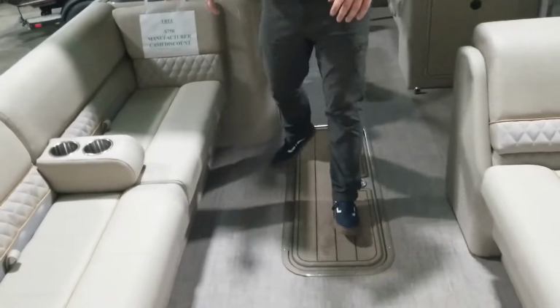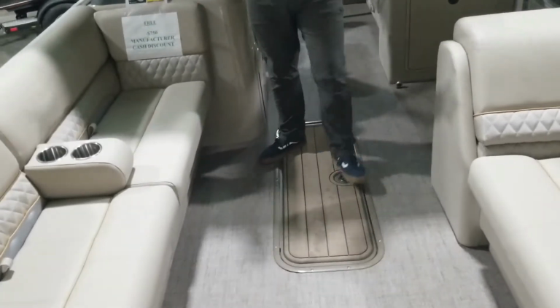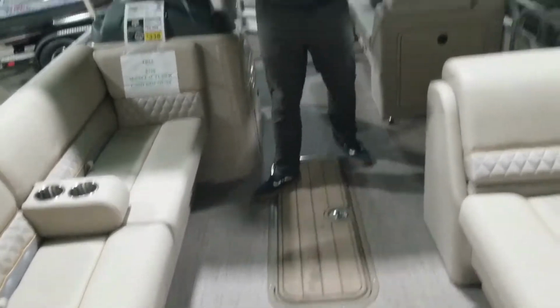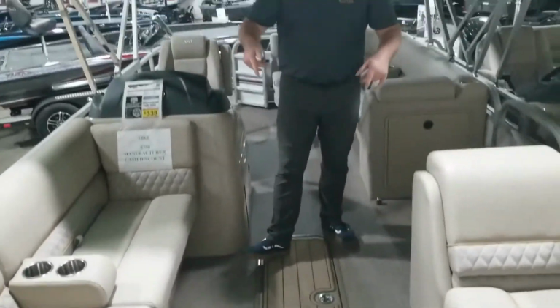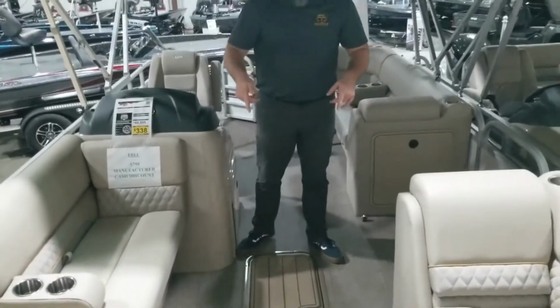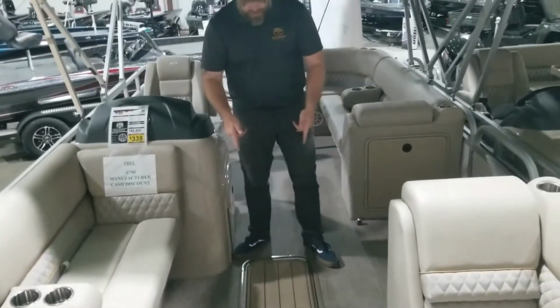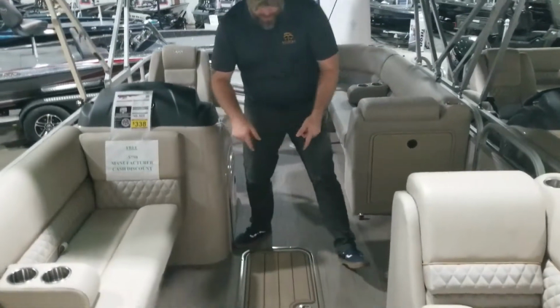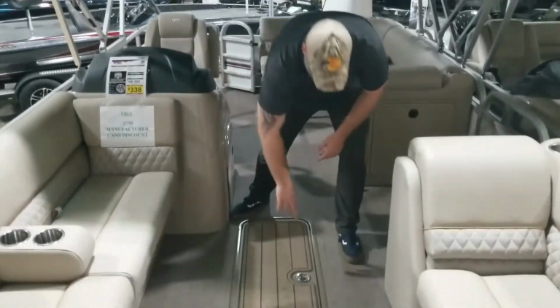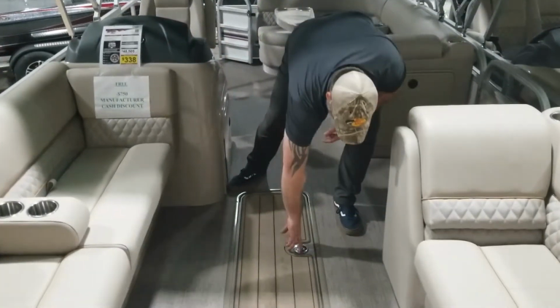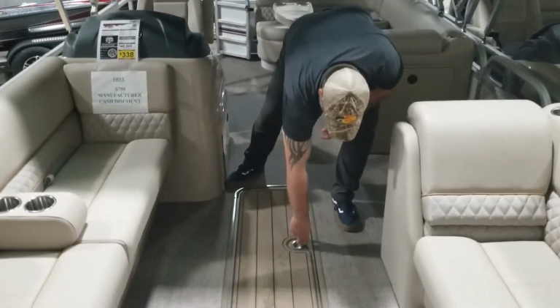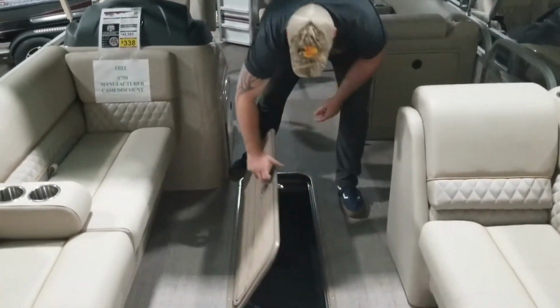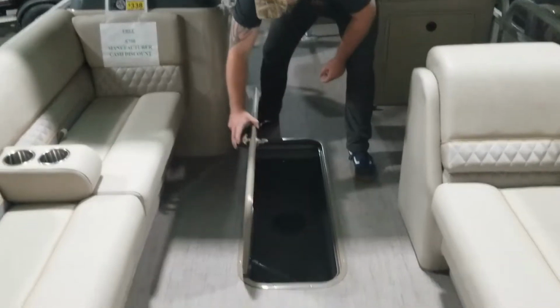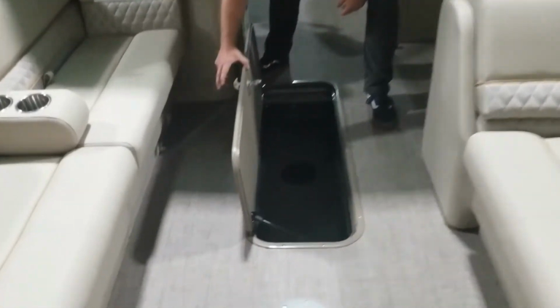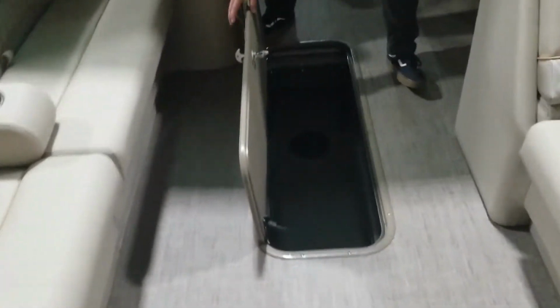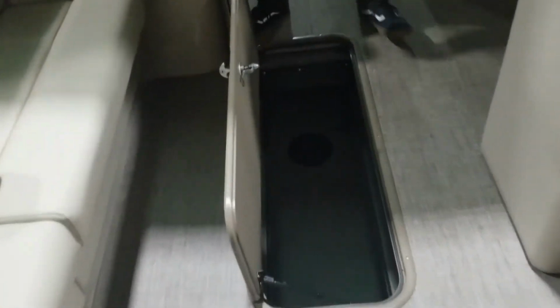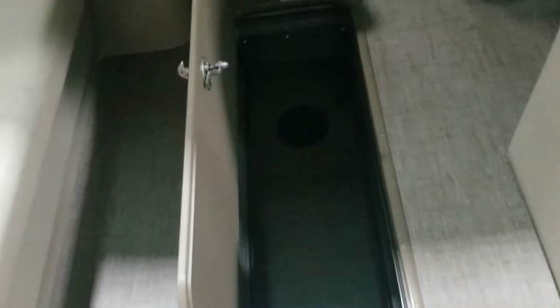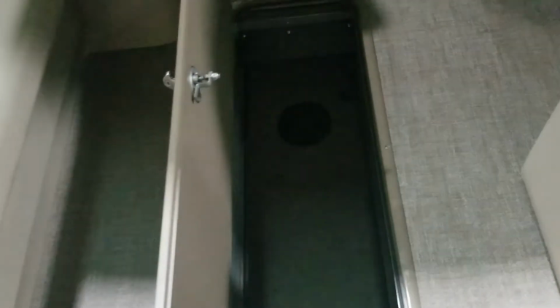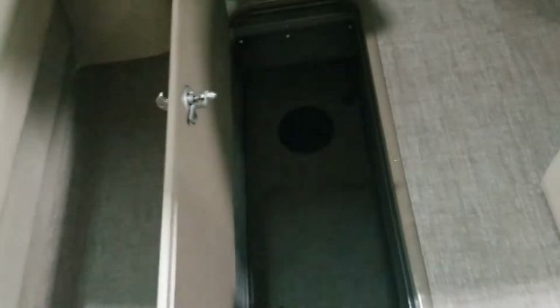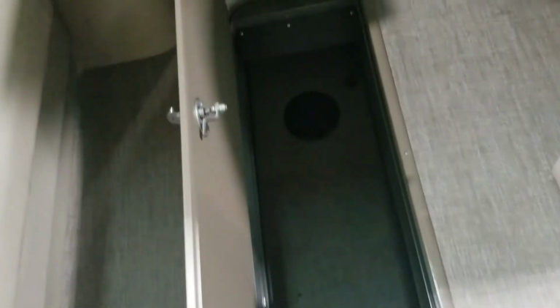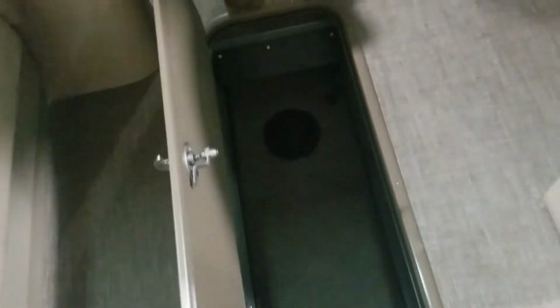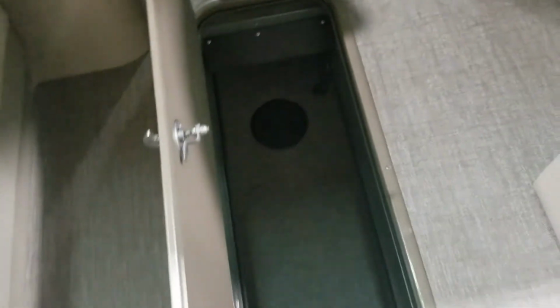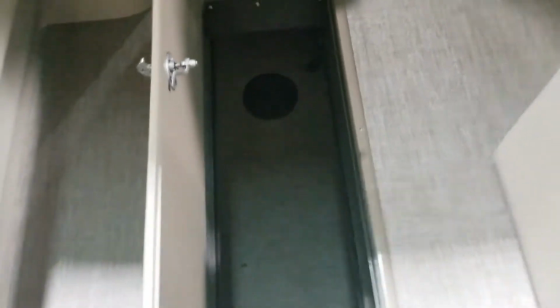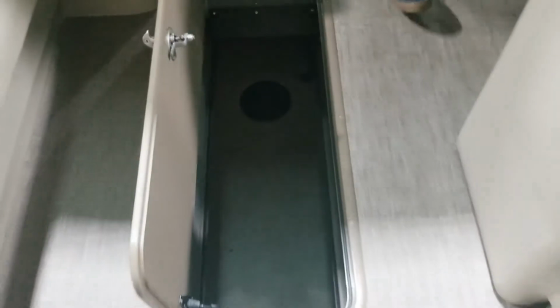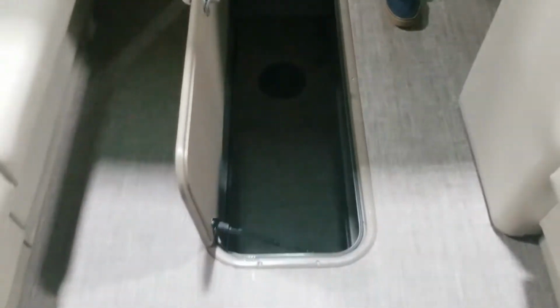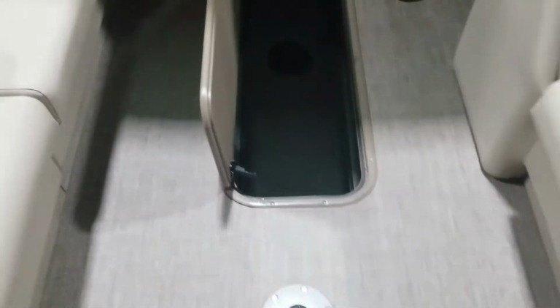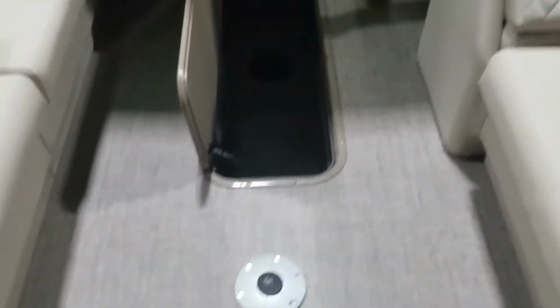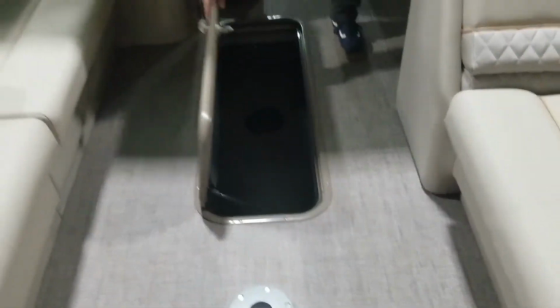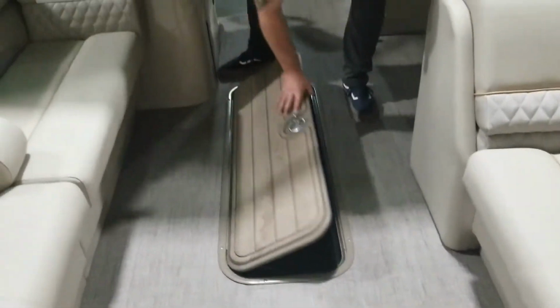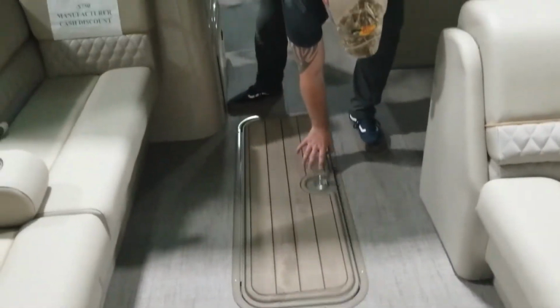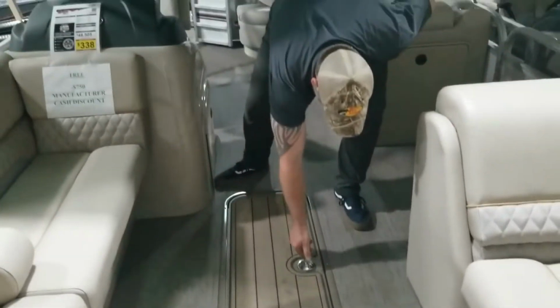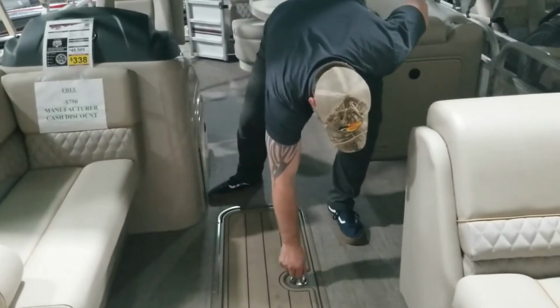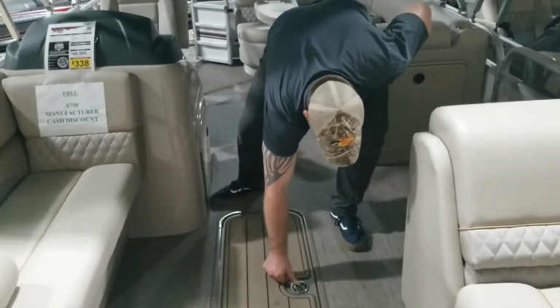With the tri-toon, you get that third log in the center. You're going to see that you have some storage down here, and you've got about 6 to 8 feet worth of storage space inside this third log. So that is a great feature to have on here.